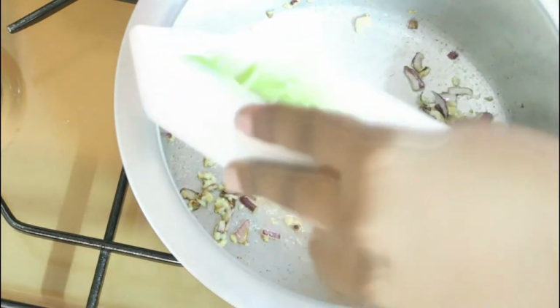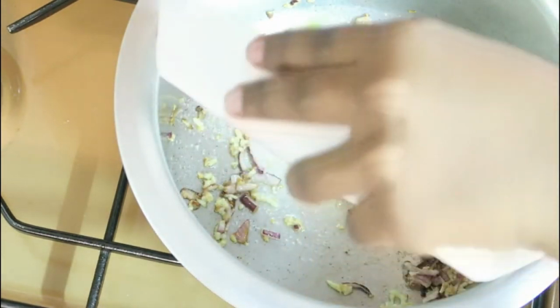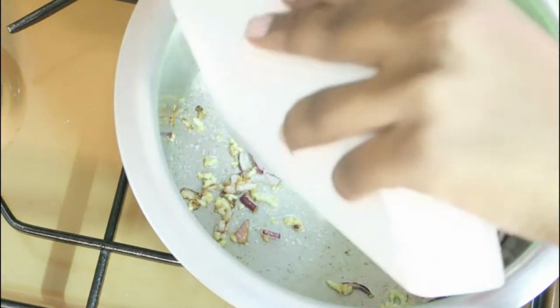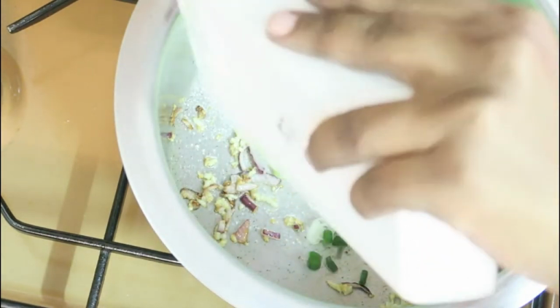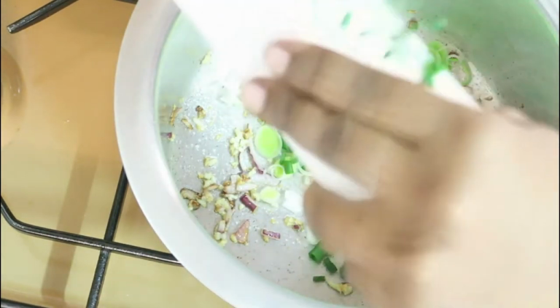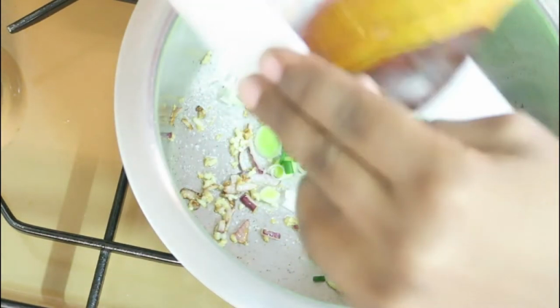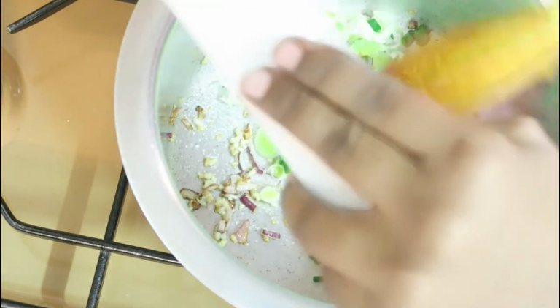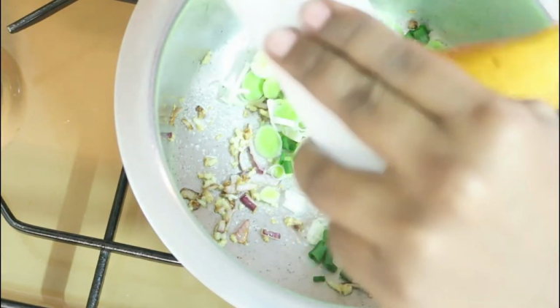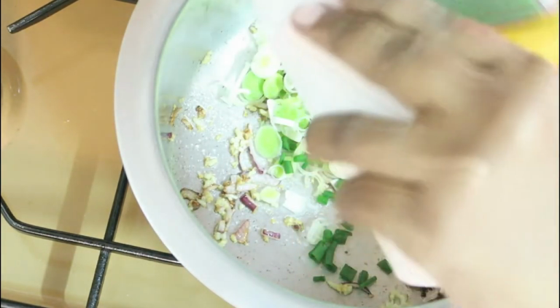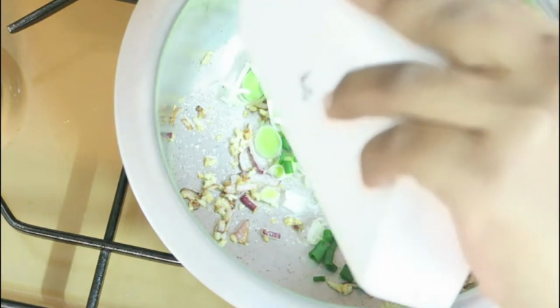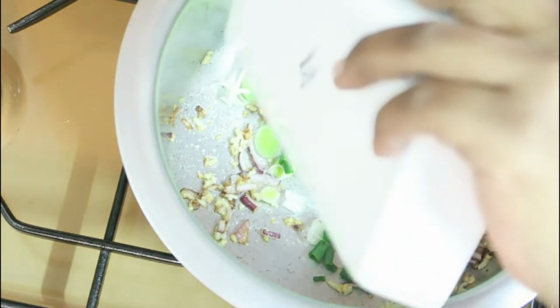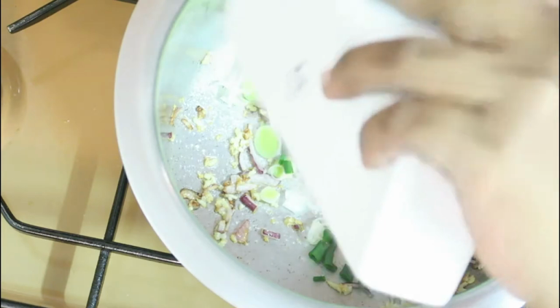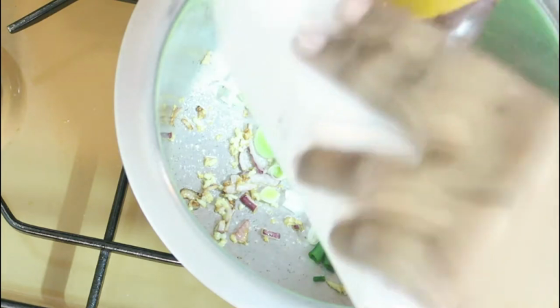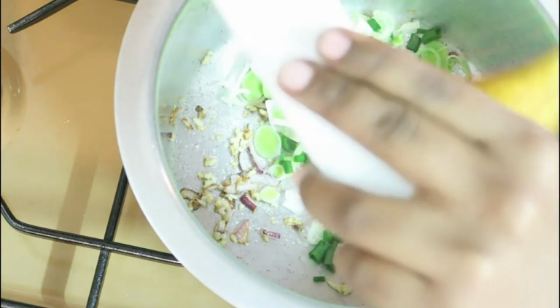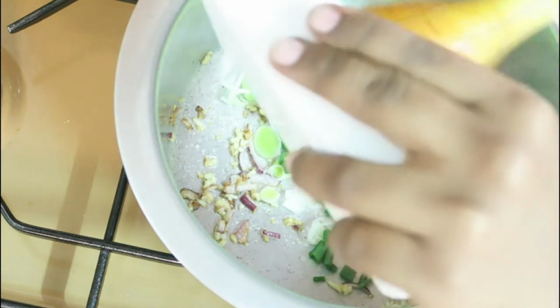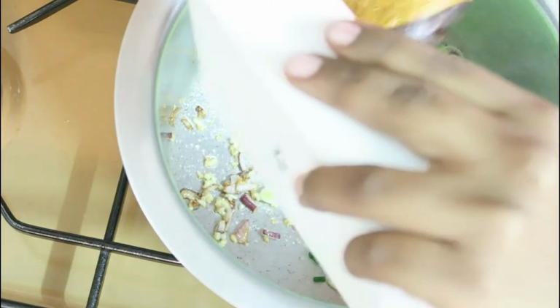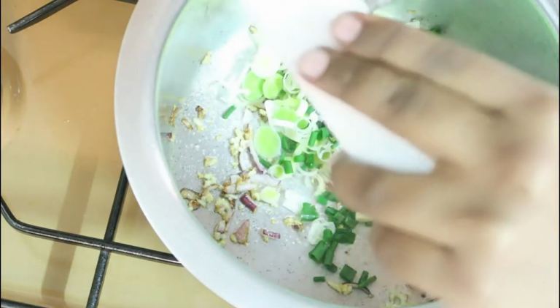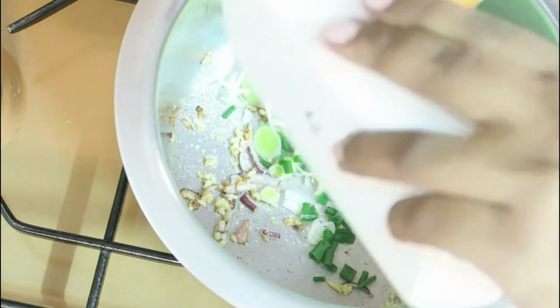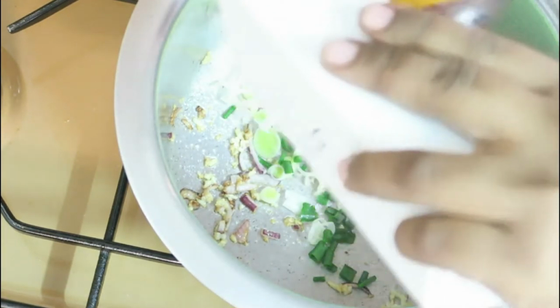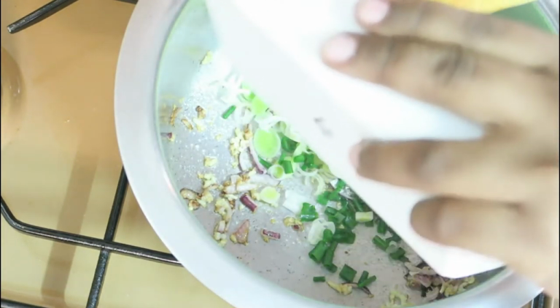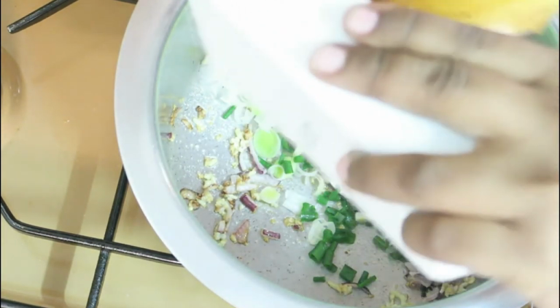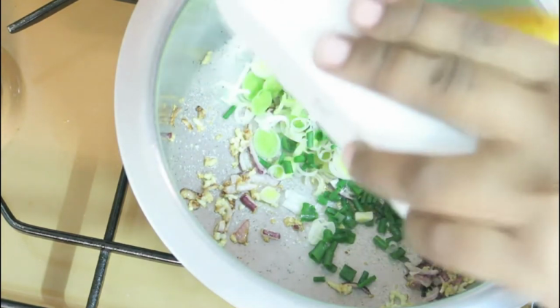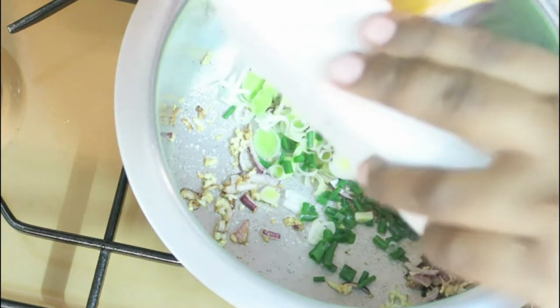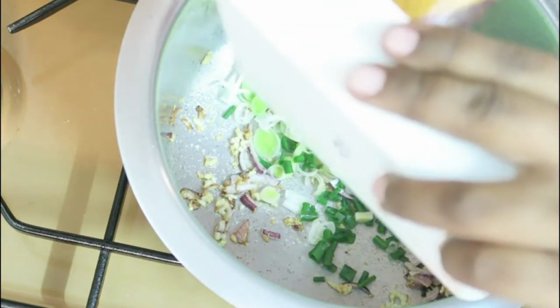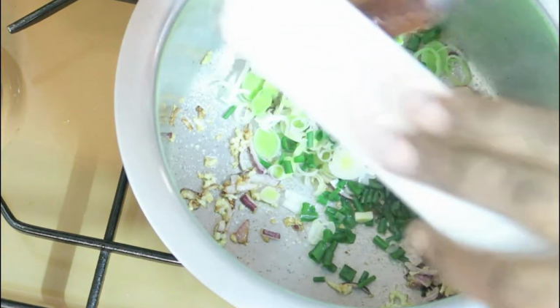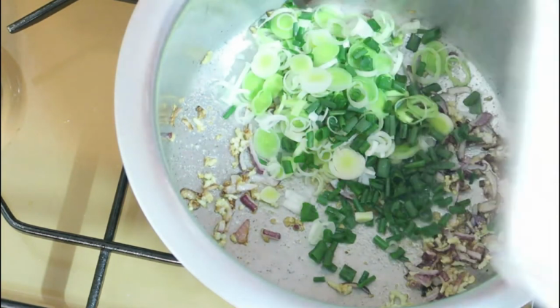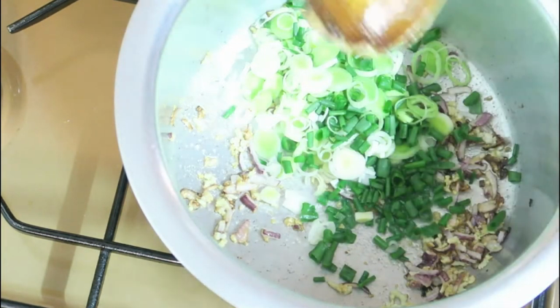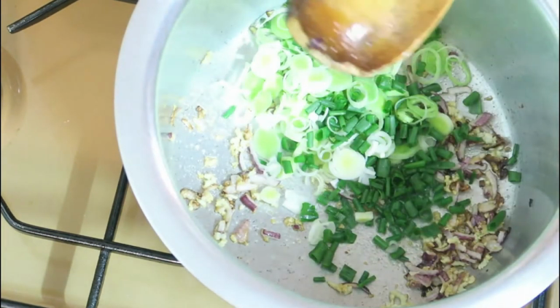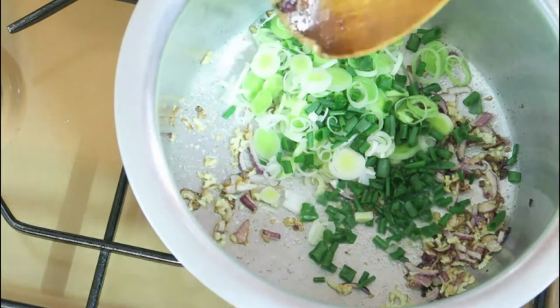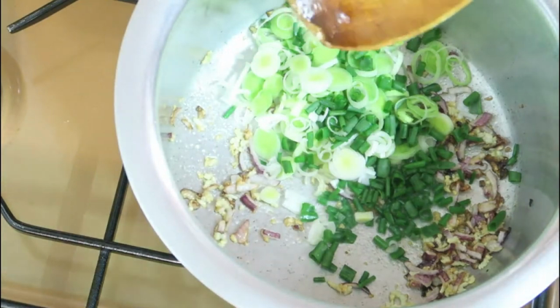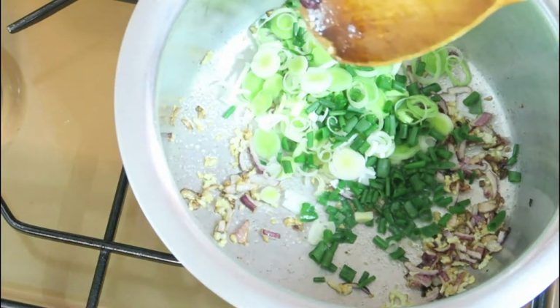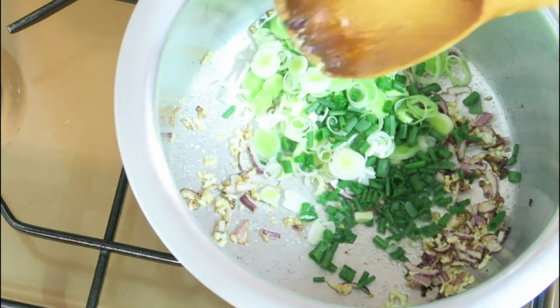Add in the leek and green onions and cook for about three minutes, occasionally stirring. Once done, switch off the gas.